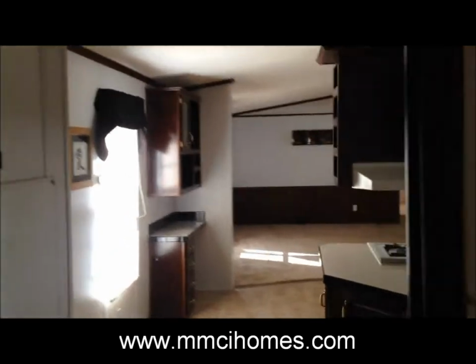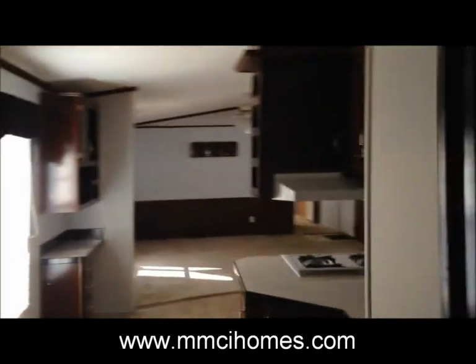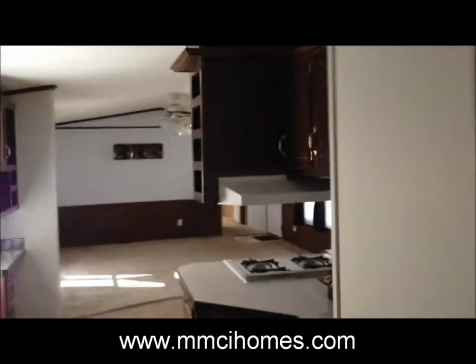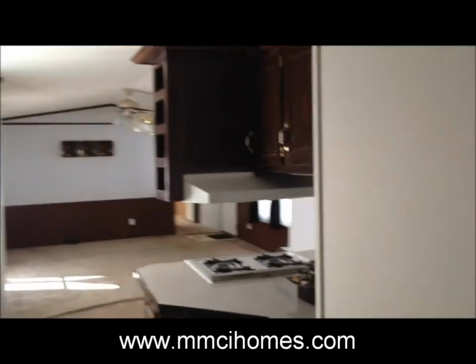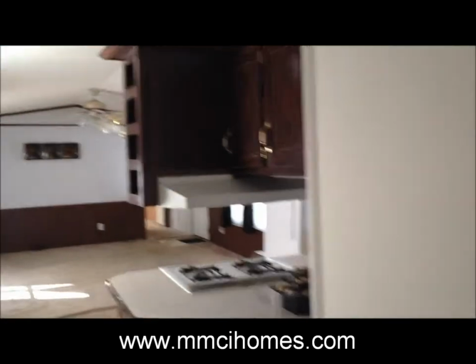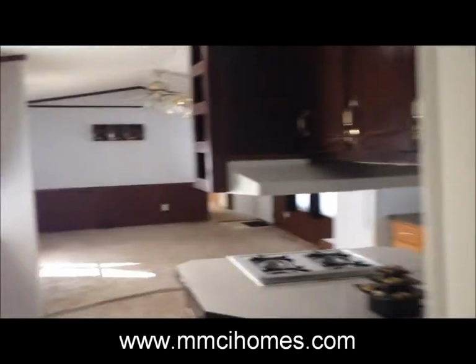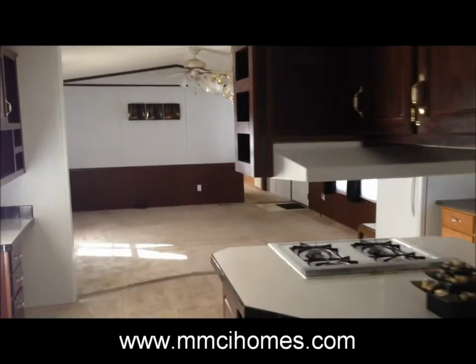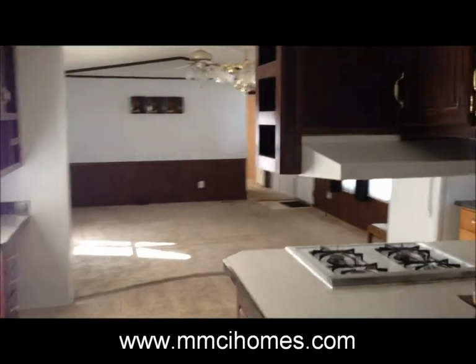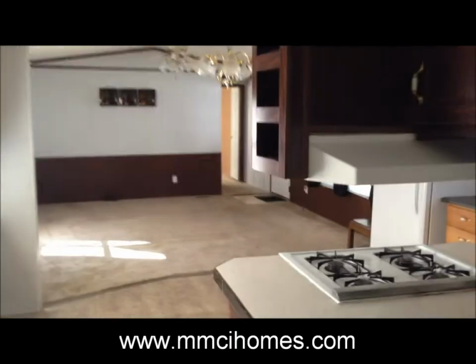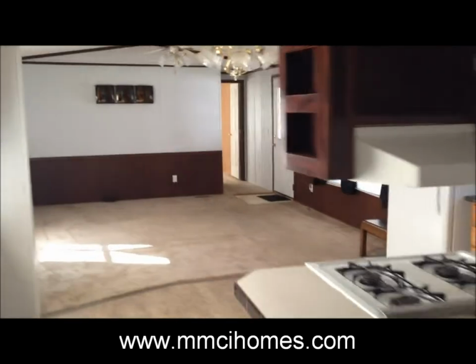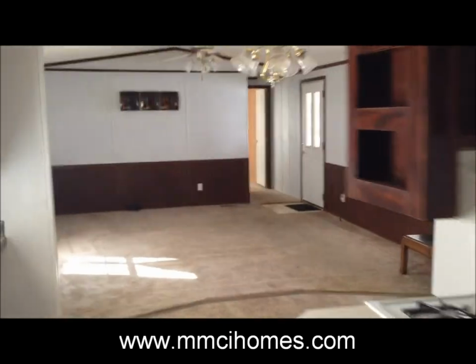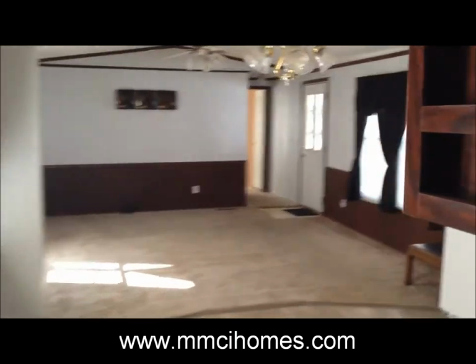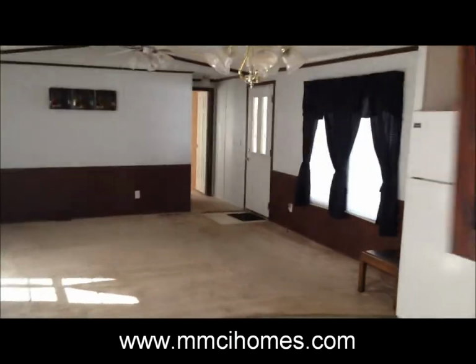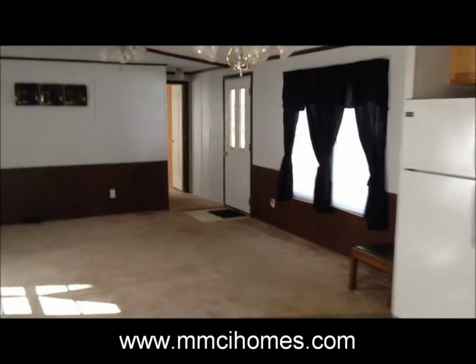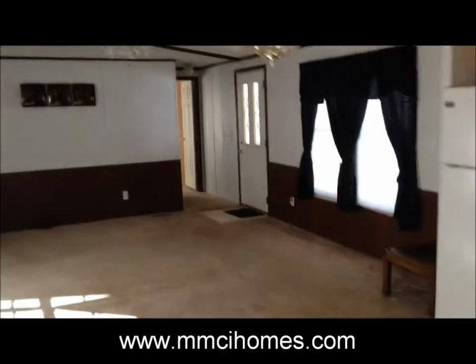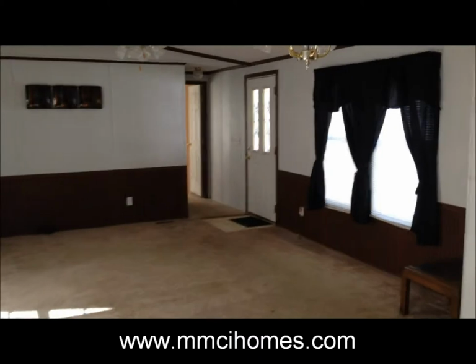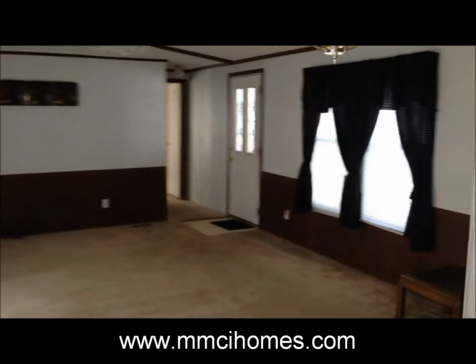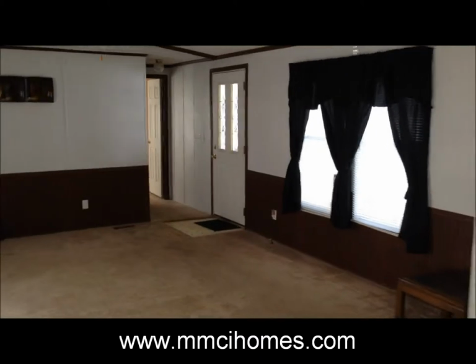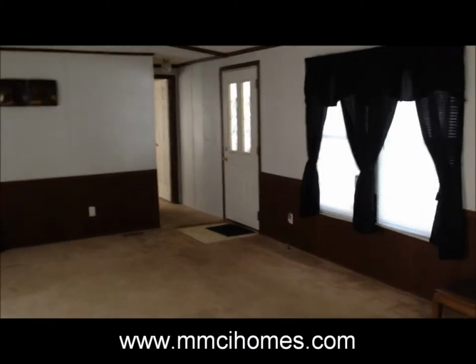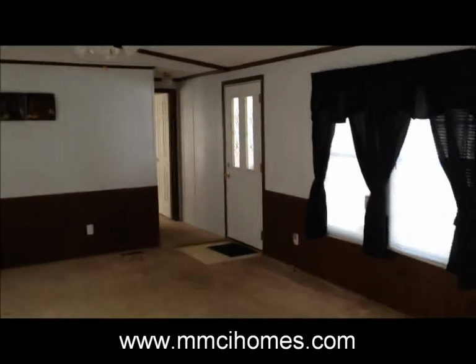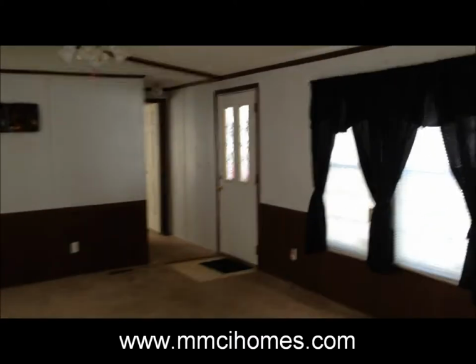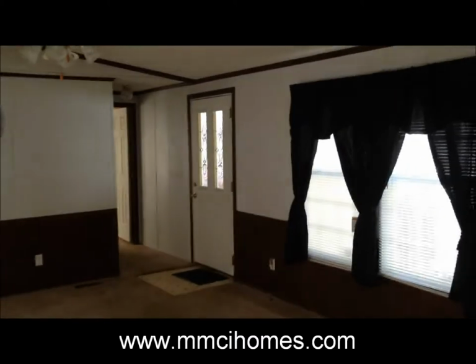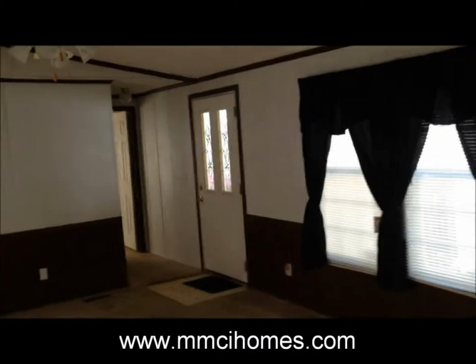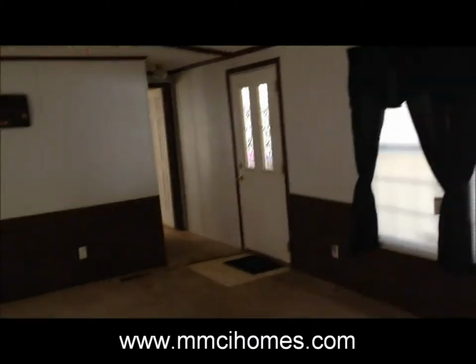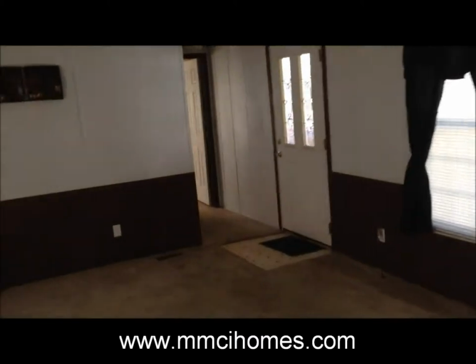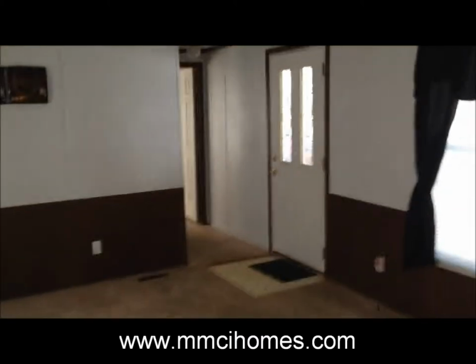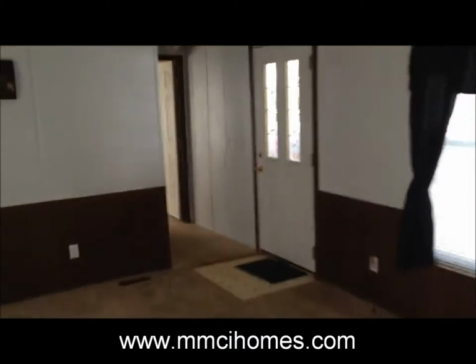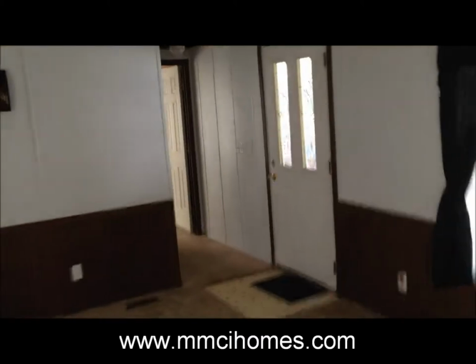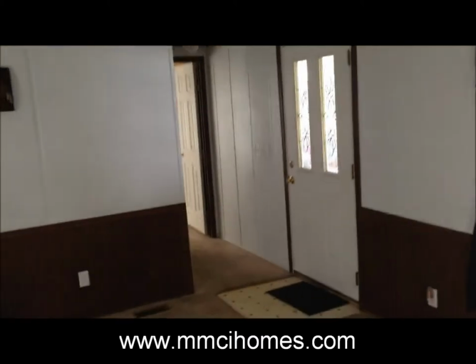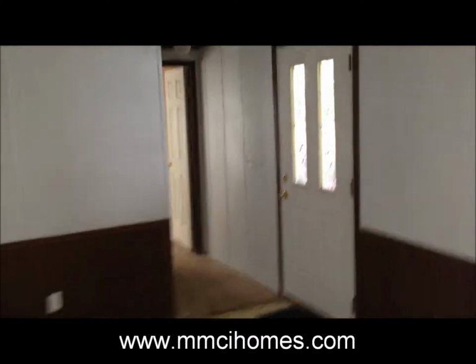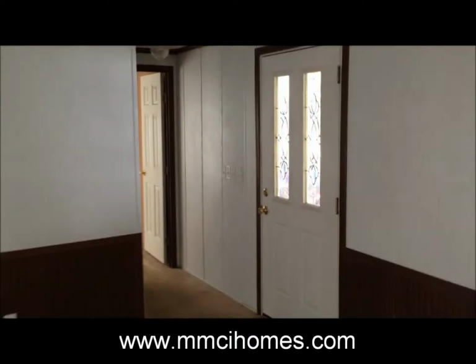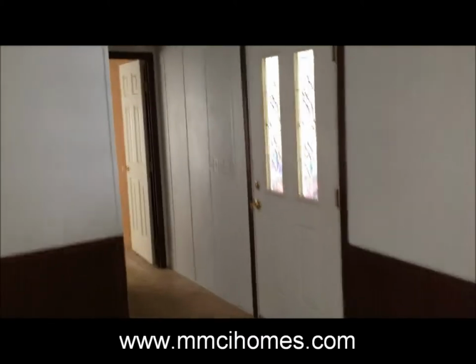Coming back out from the master into the kitchen — it's a 16x72 I believe, and it's got 2 bedrooms and 2 baths.